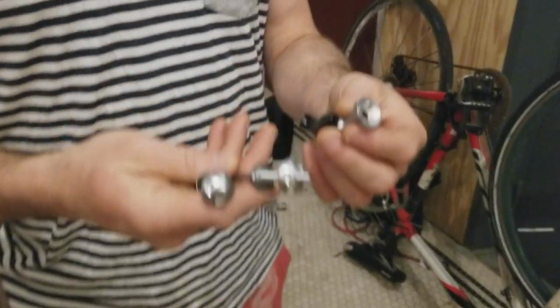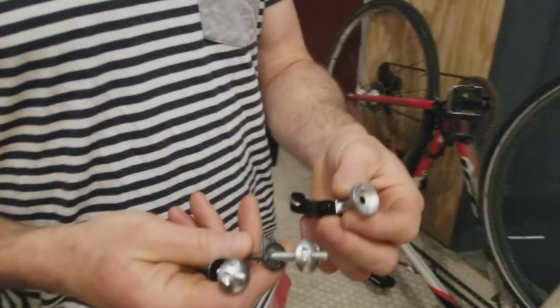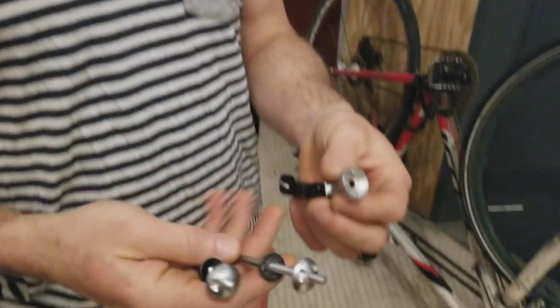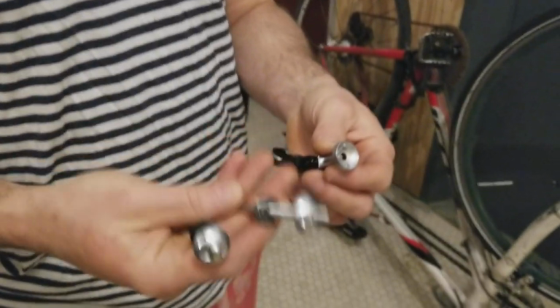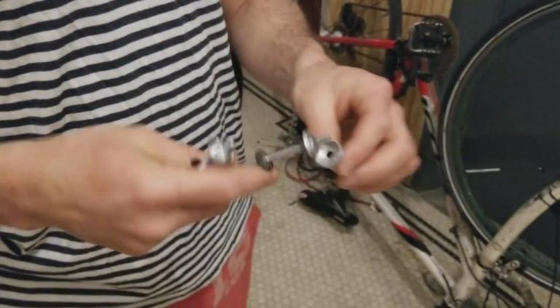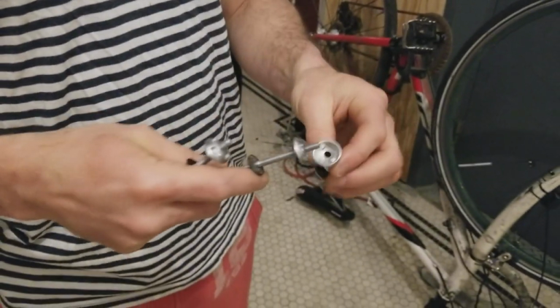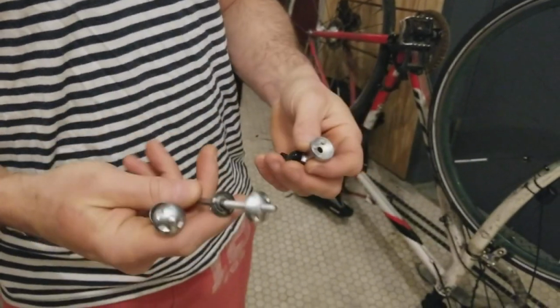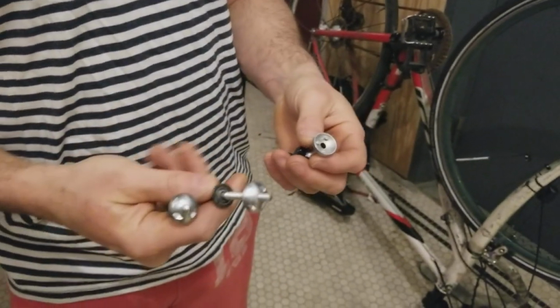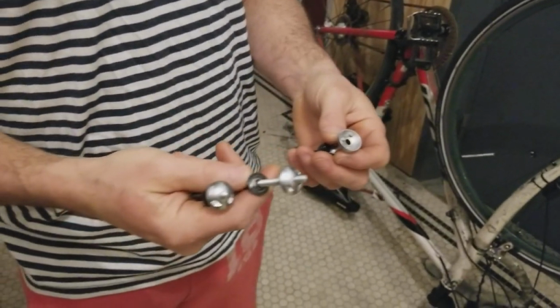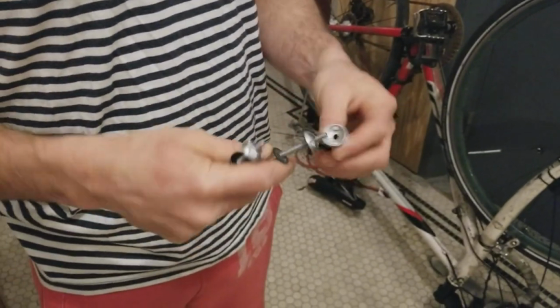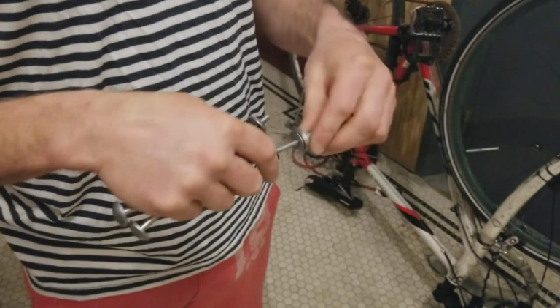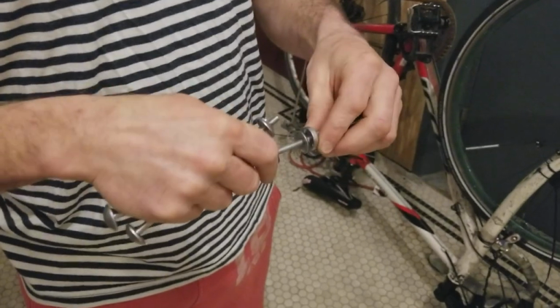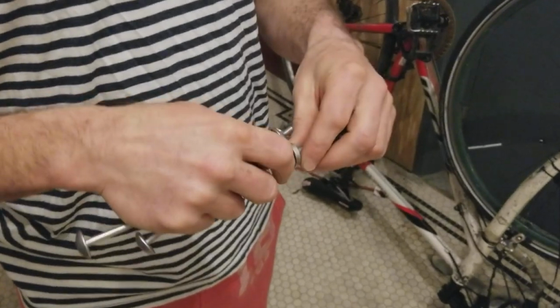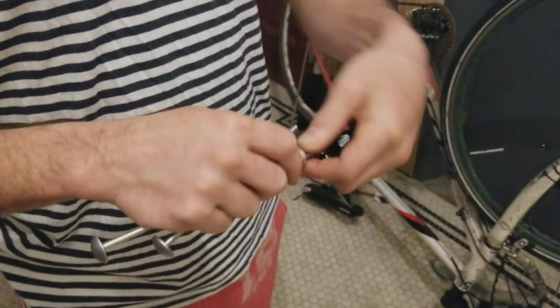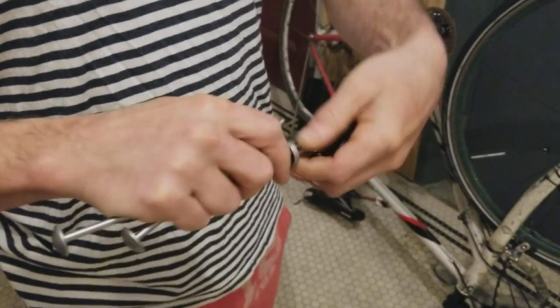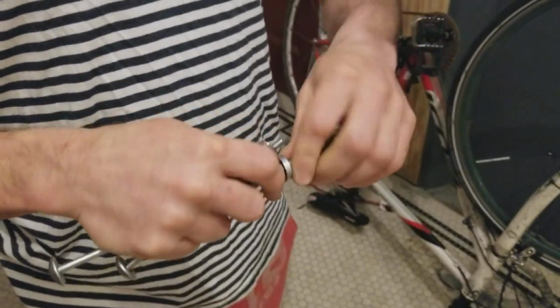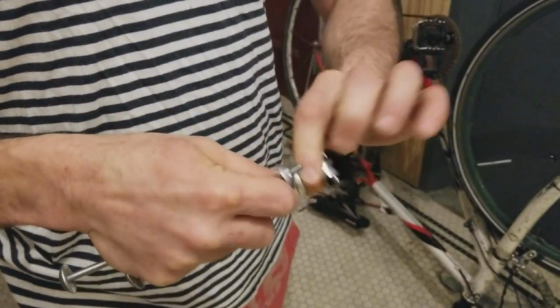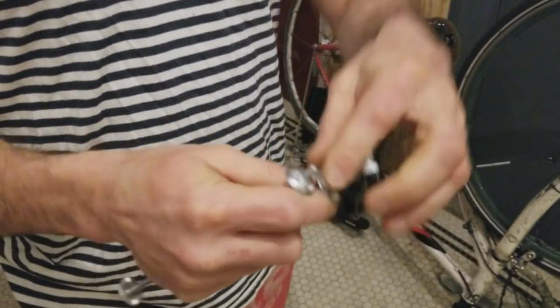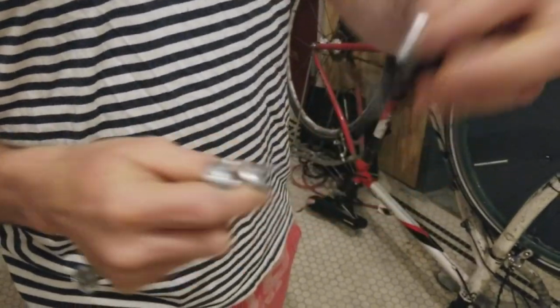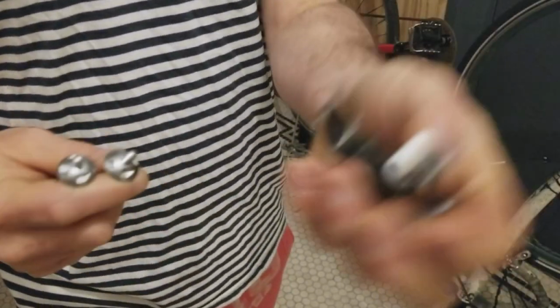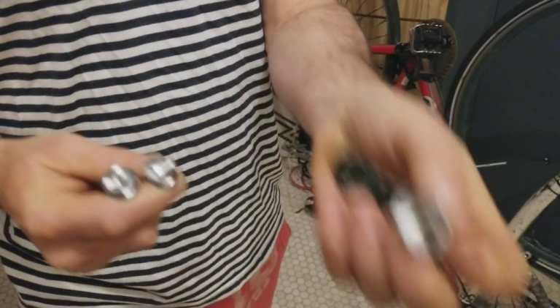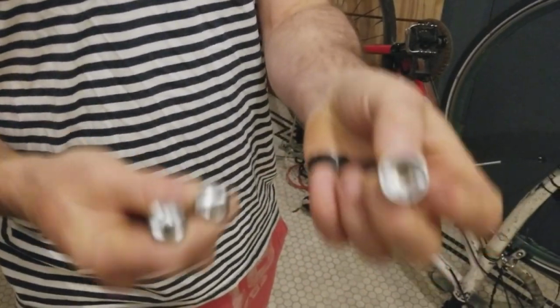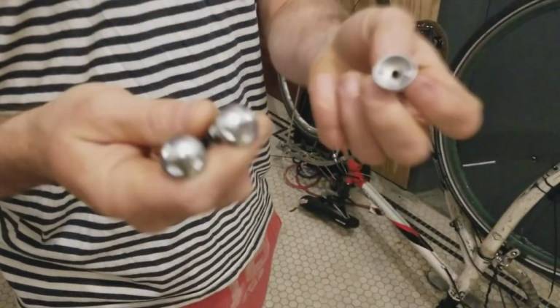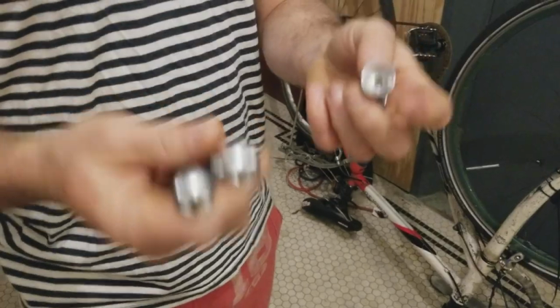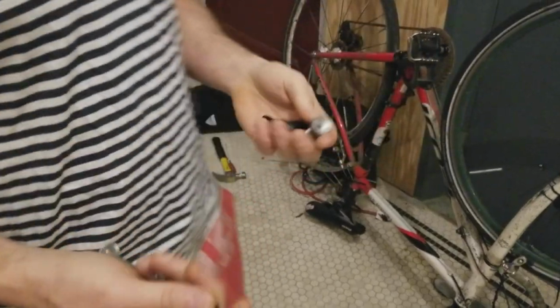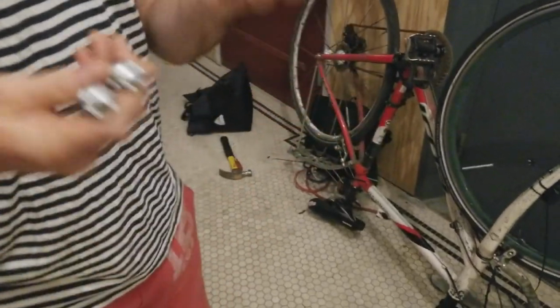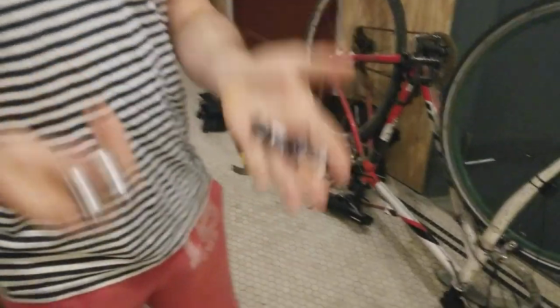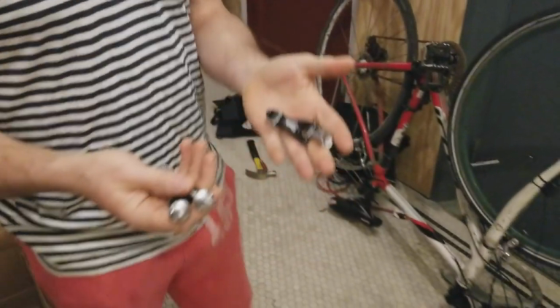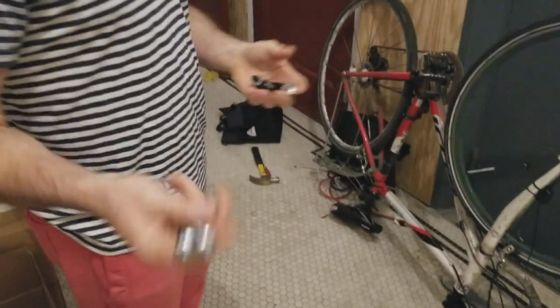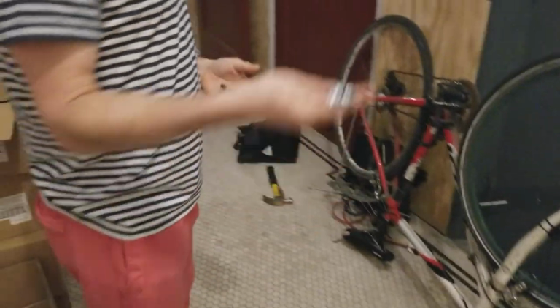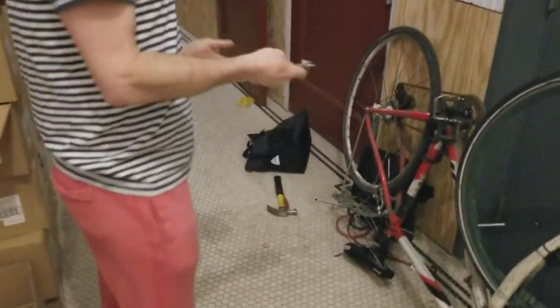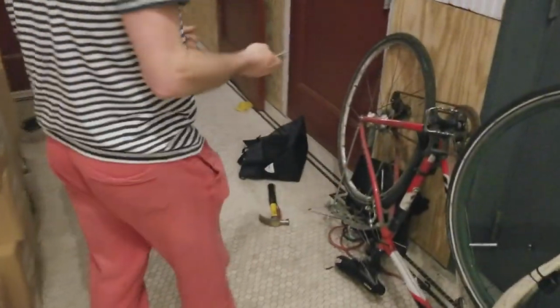These are pinhead skewers for your bike. You use them to keep people from stealing your wheels, but it's still kind of easy to take them off if you have the key. The only problem is when you lose the key, which I recently did.